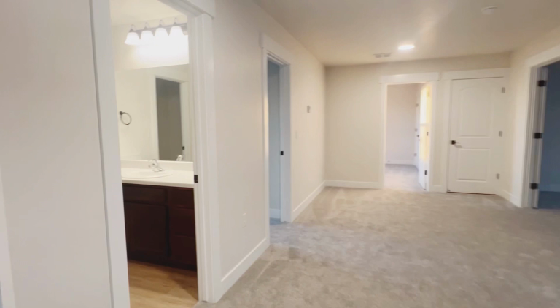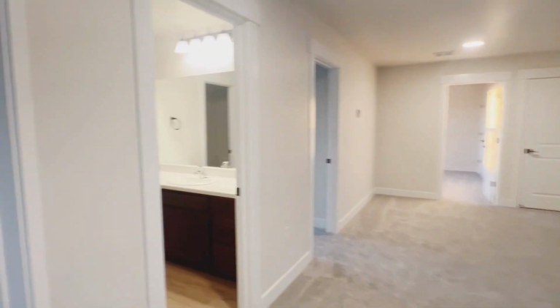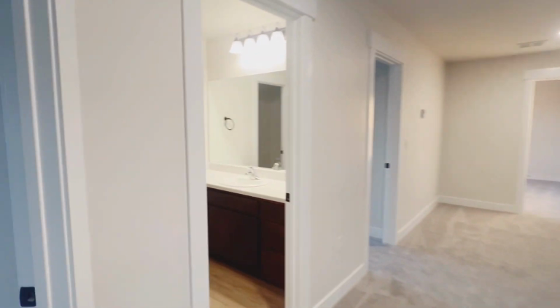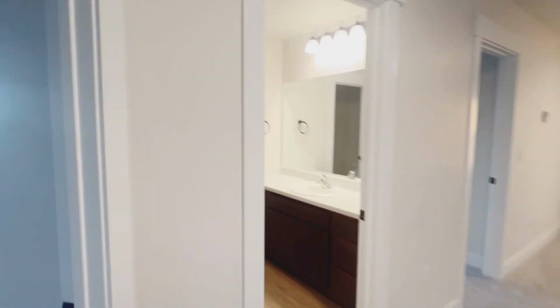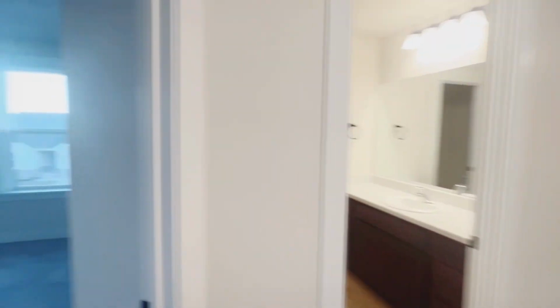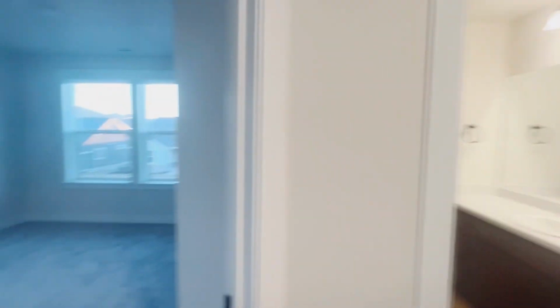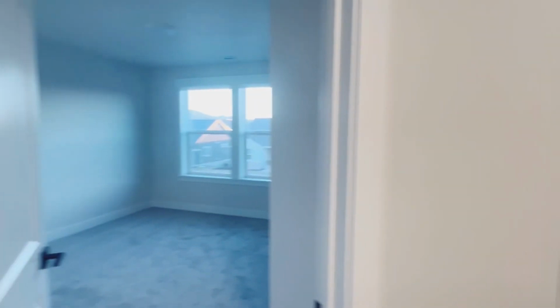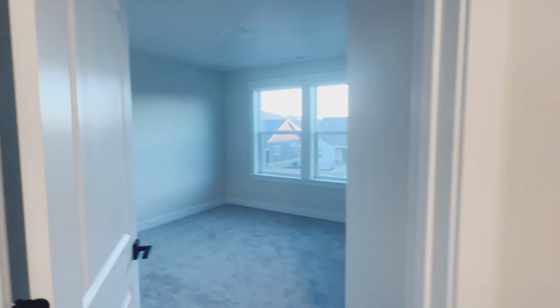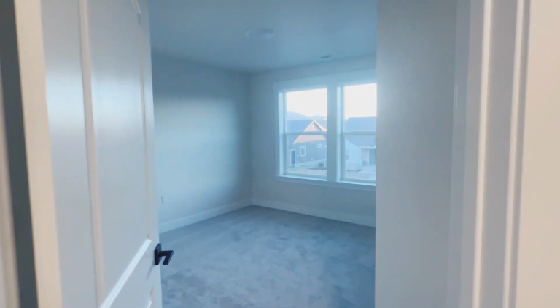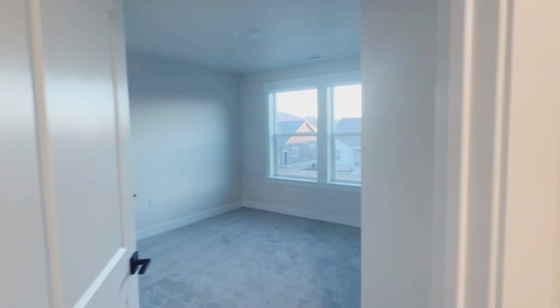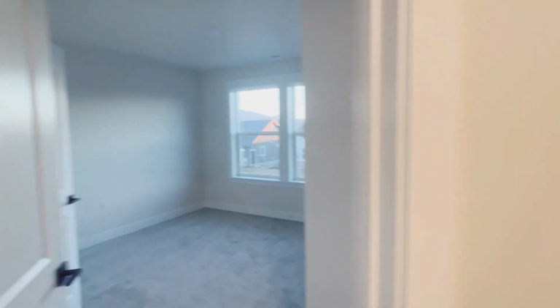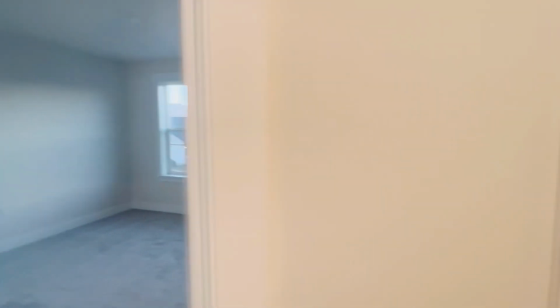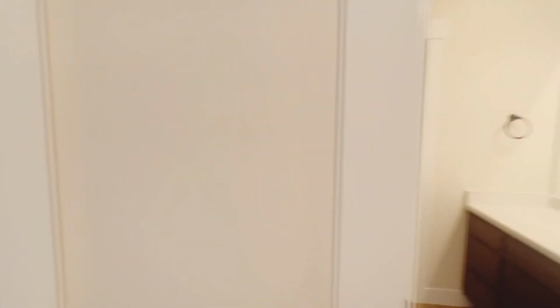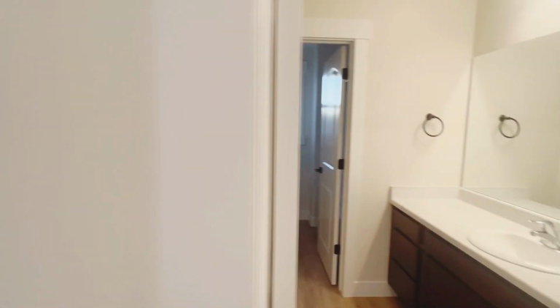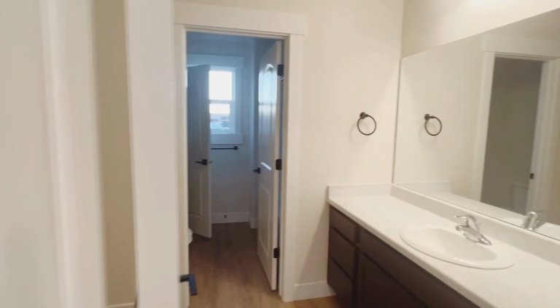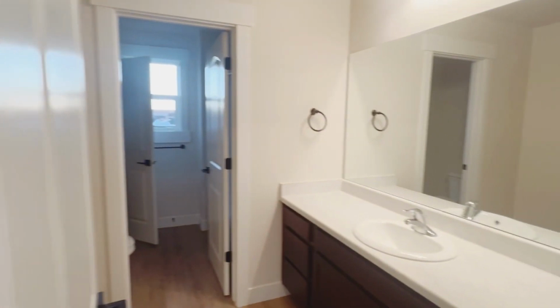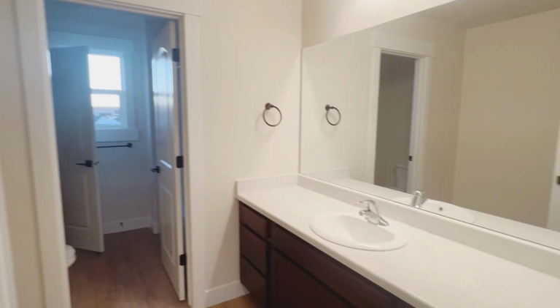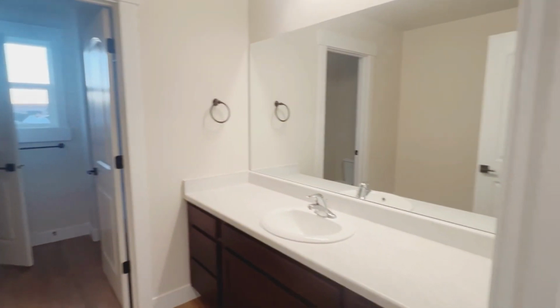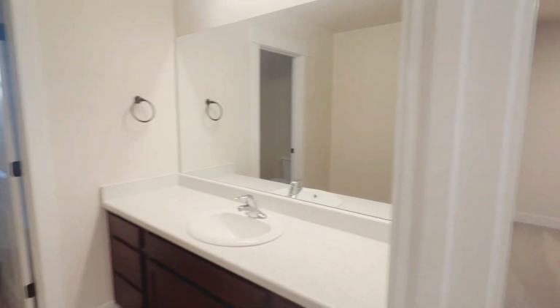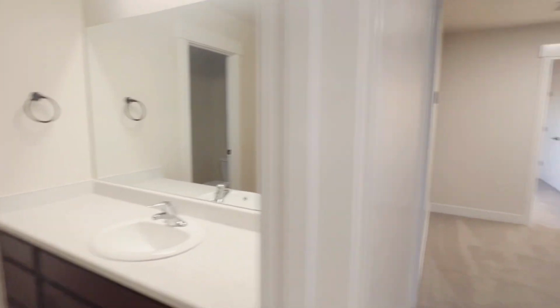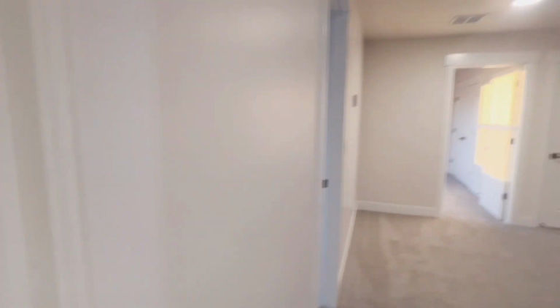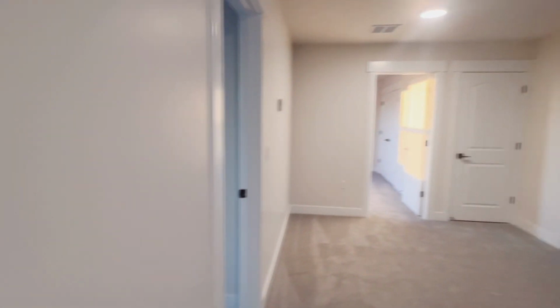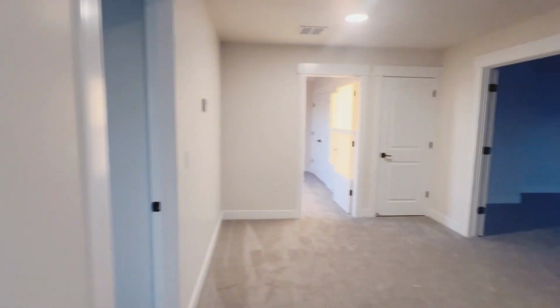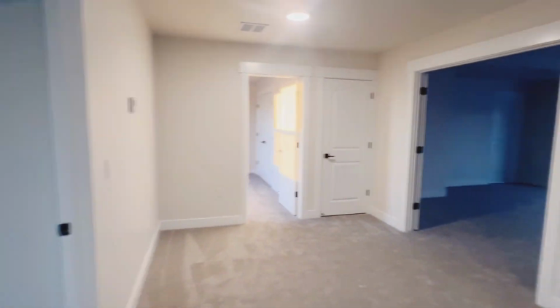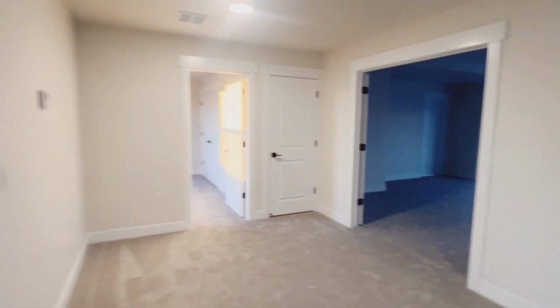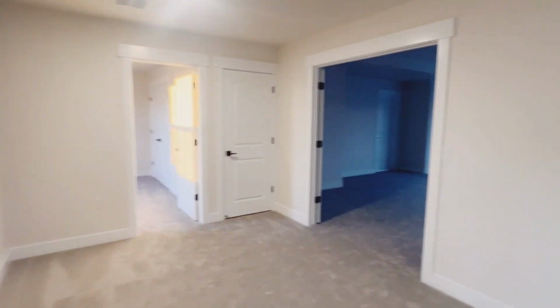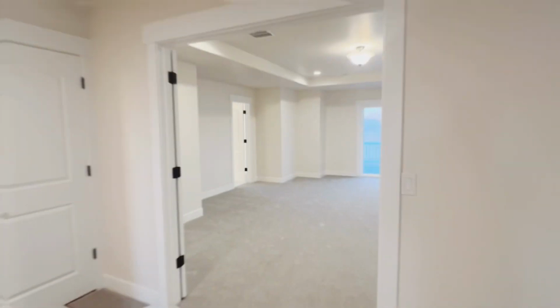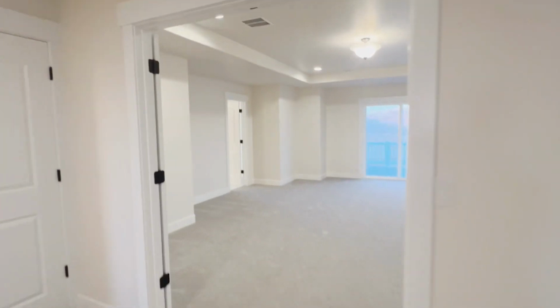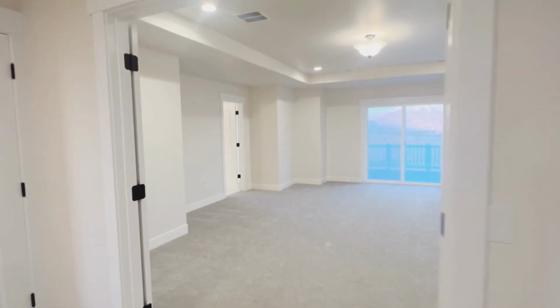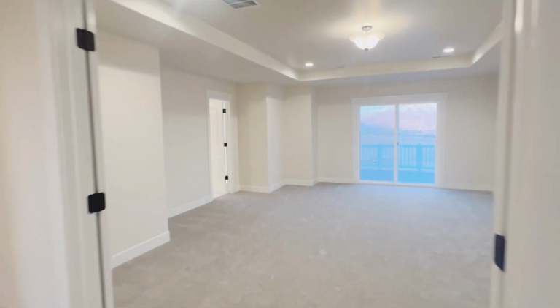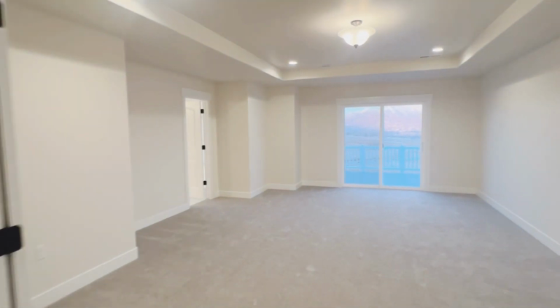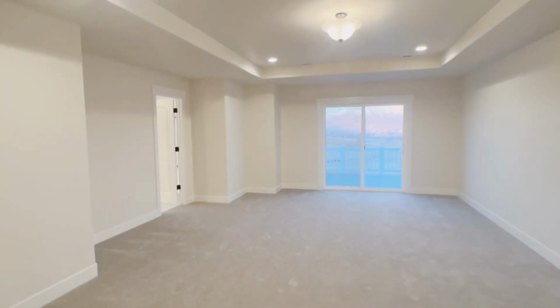So let's head on upstairs. Upstairs, you've got all four bedrooms, including the master, and you've got a huge bathroom right here for the three bedrooms to share. Lots of space up here, but let's just go straight to the master.